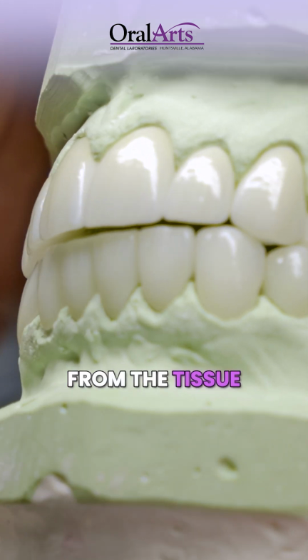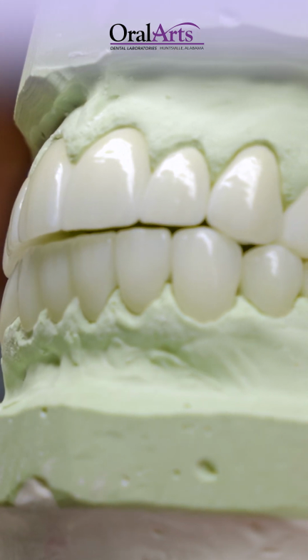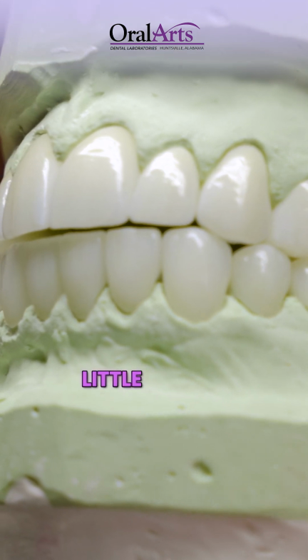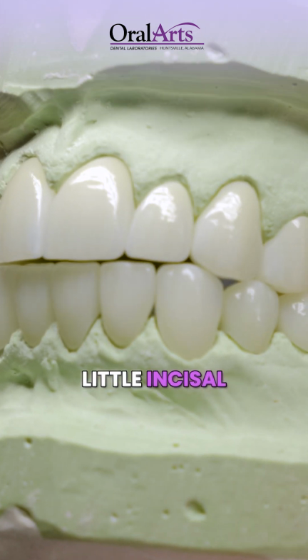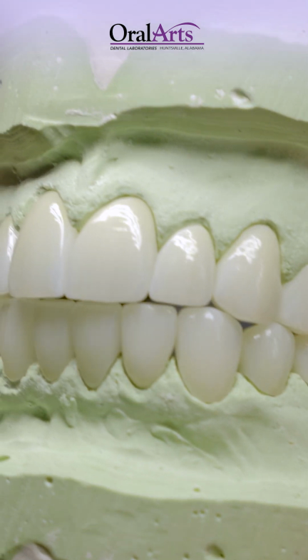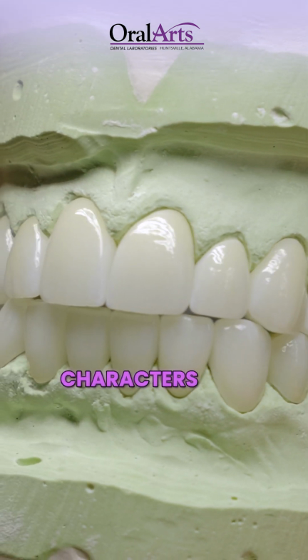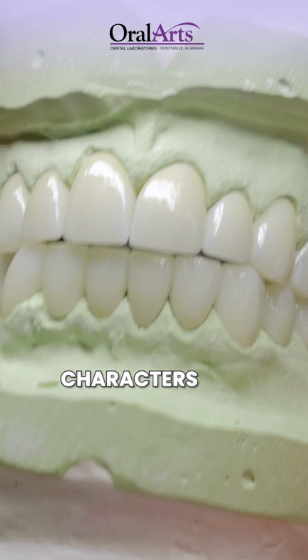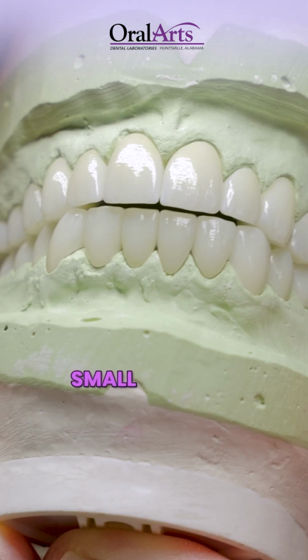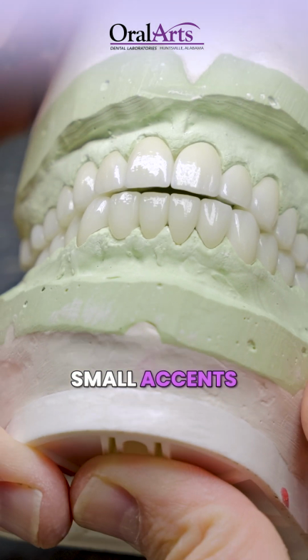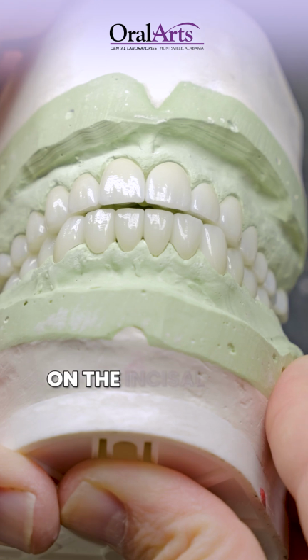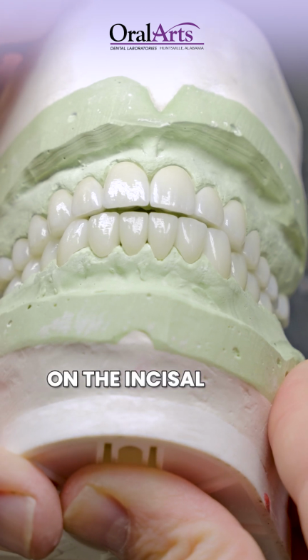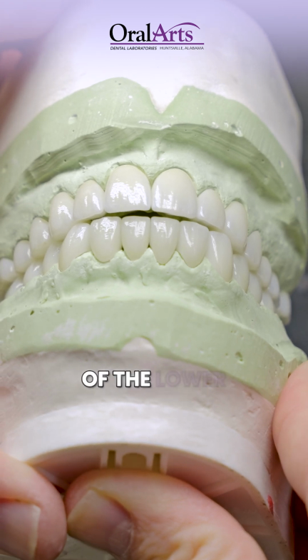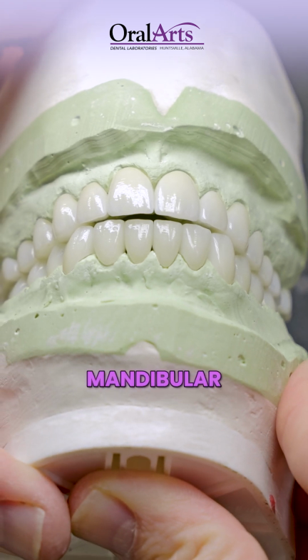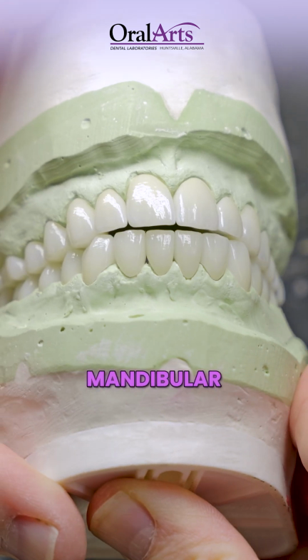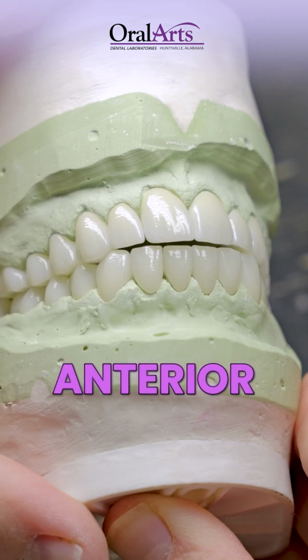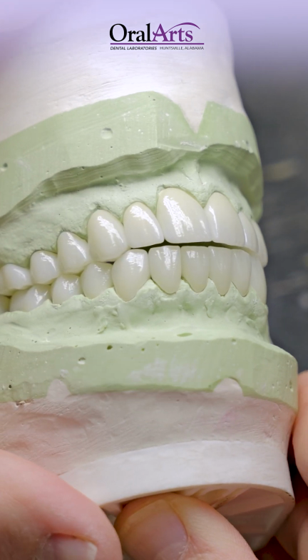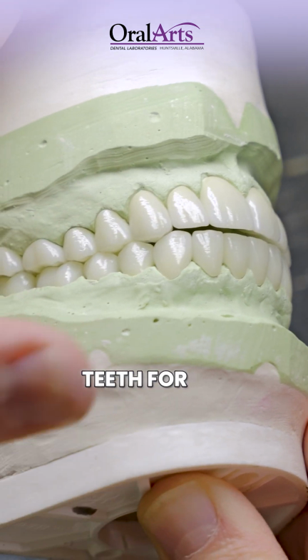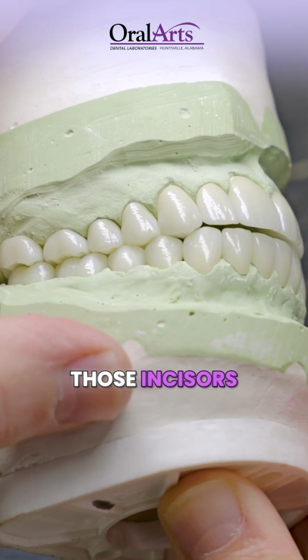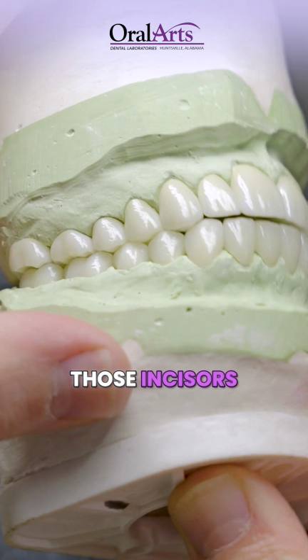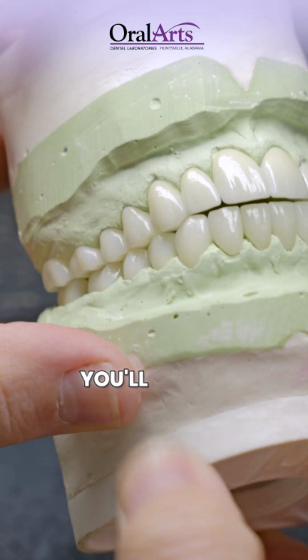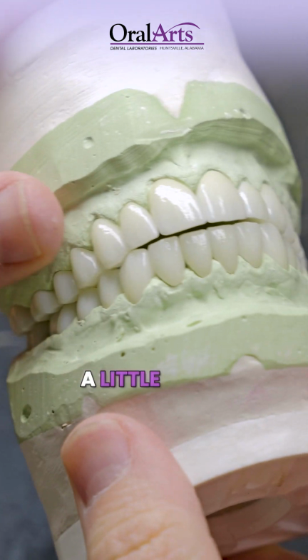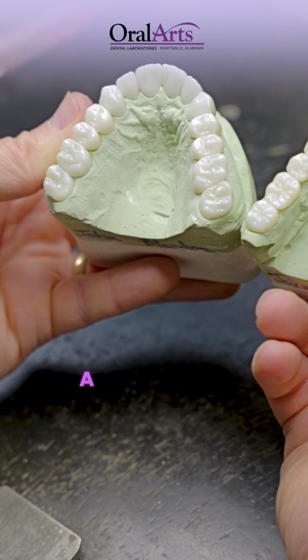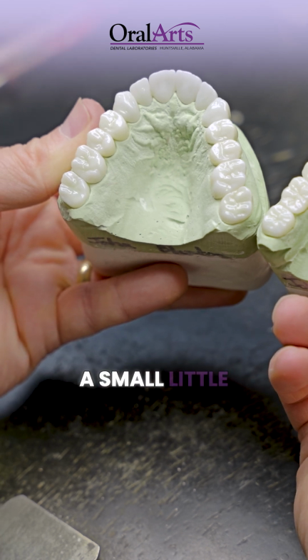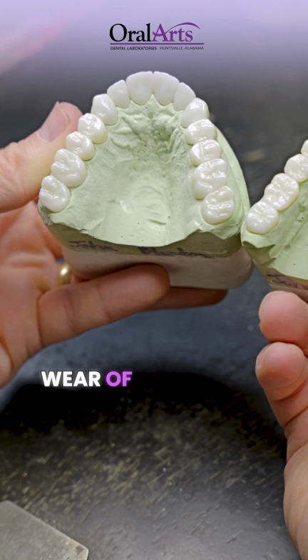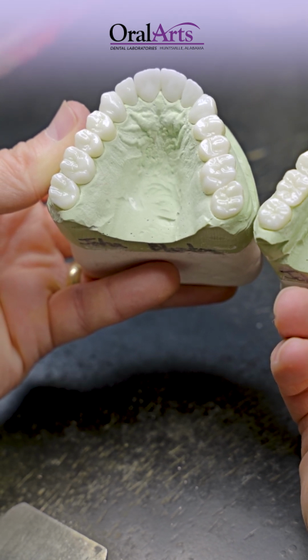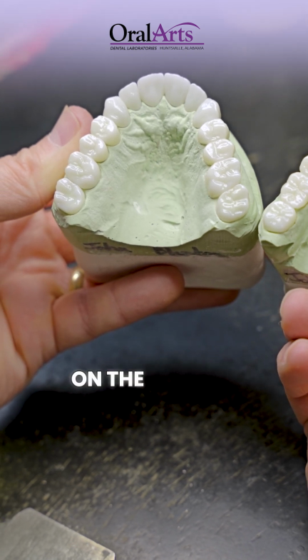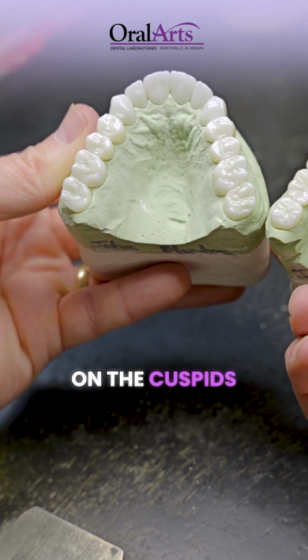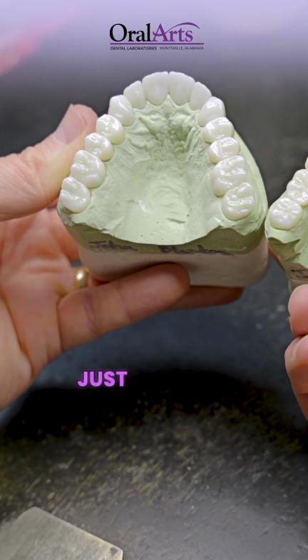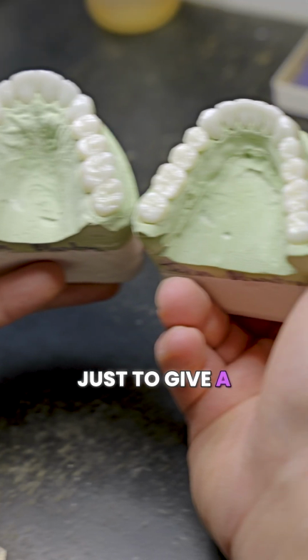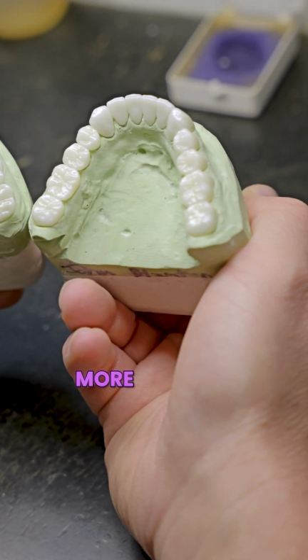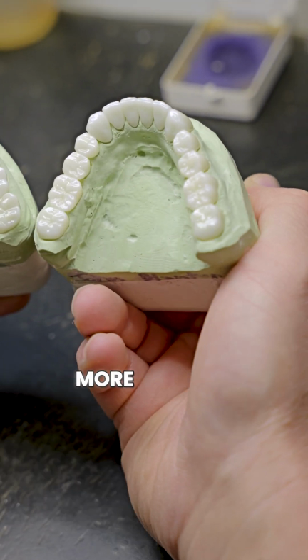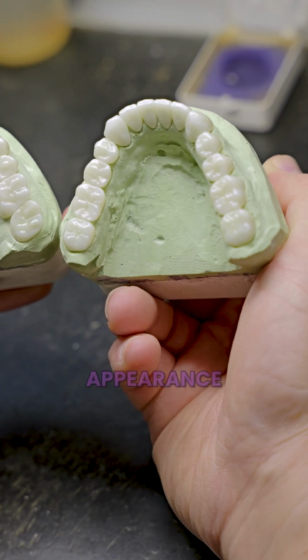Great emergence from the tissue, a little incisal character, some small accents on the incisal edge of the lower mandibular anterior teeth. For all those incisors, you'll notice a little bit of small wear structures on the cuspids, just to give a more natural appearance.